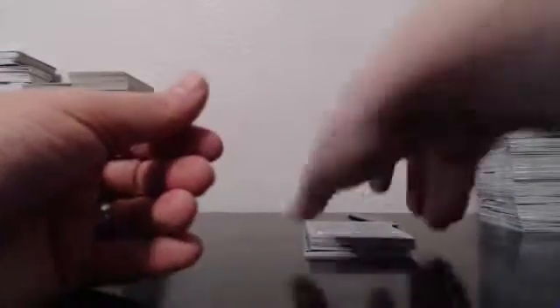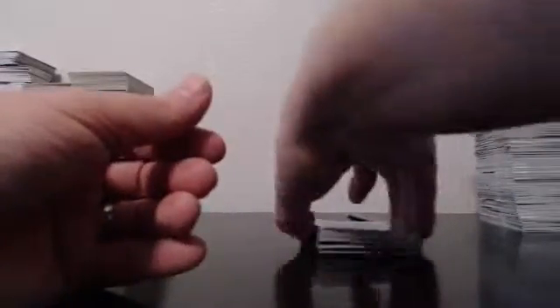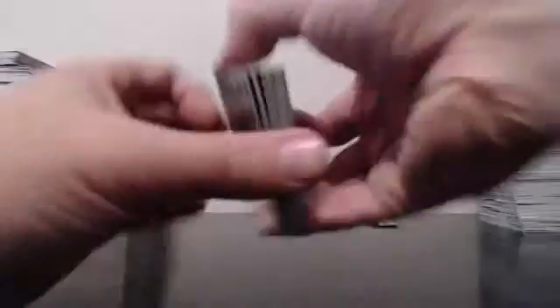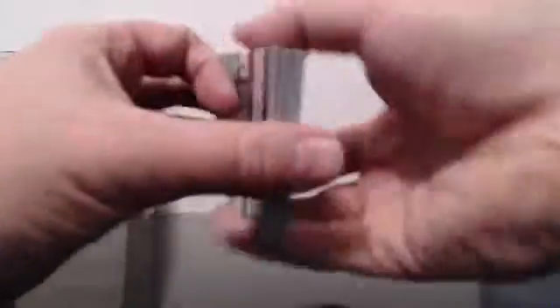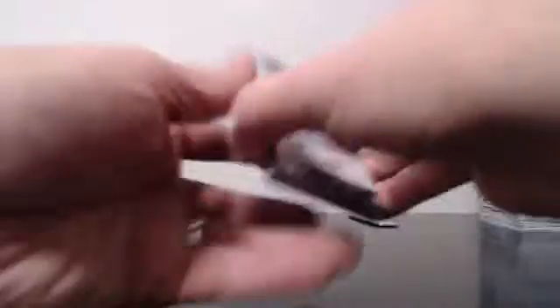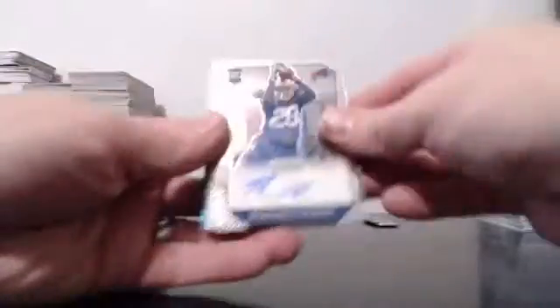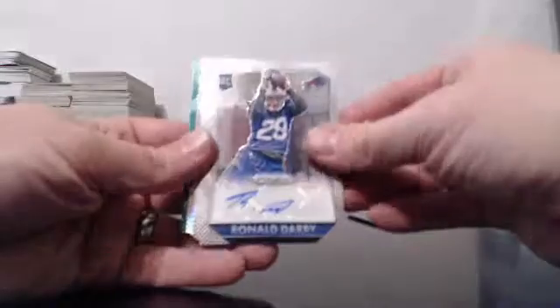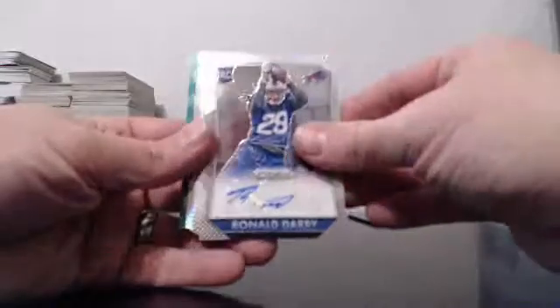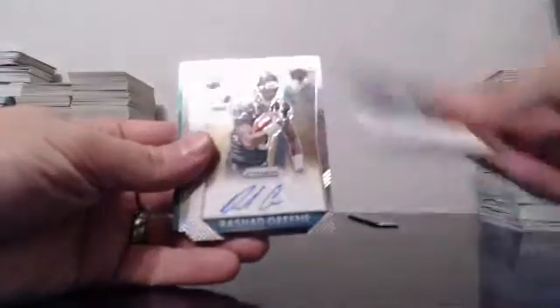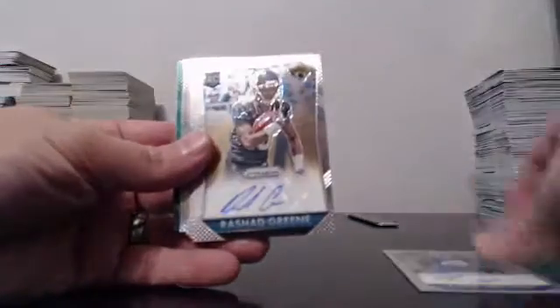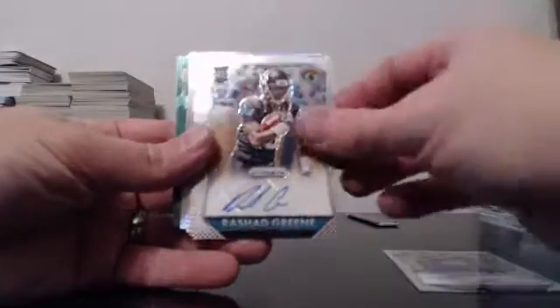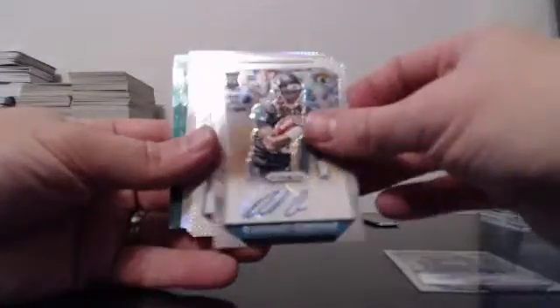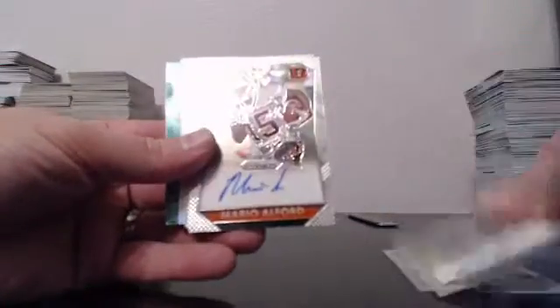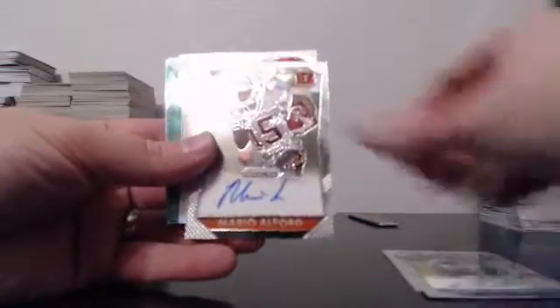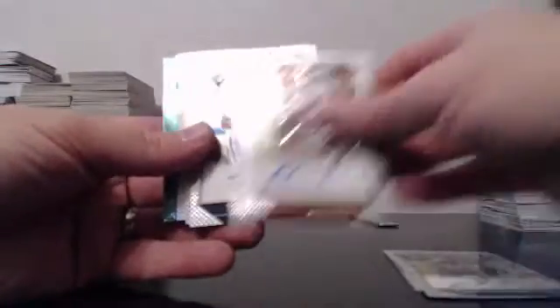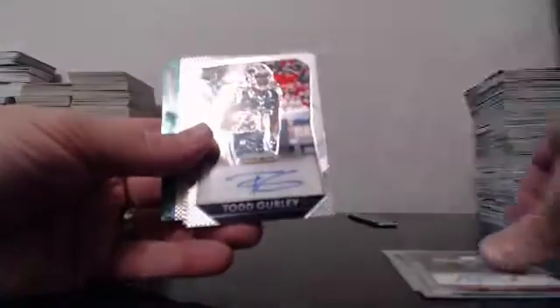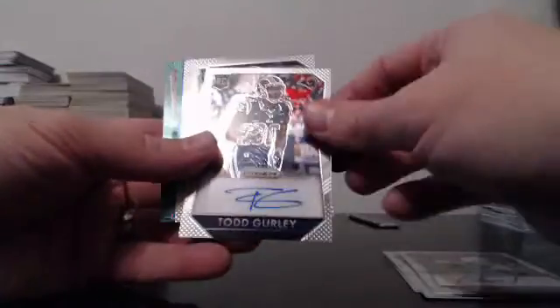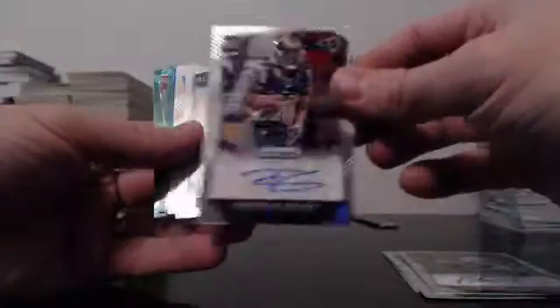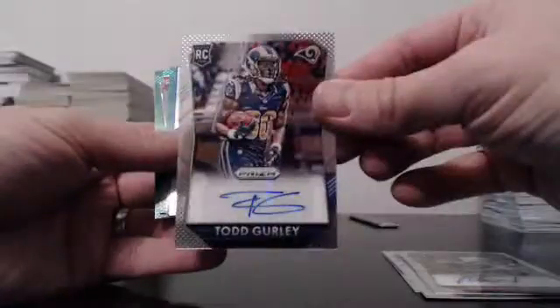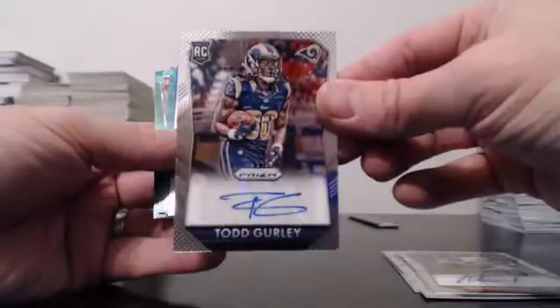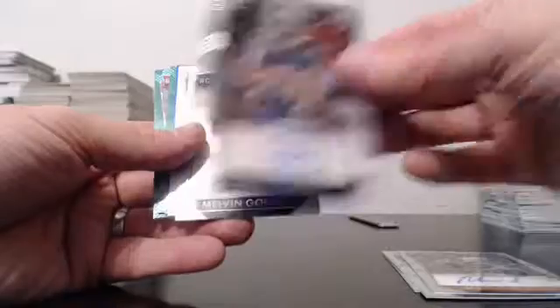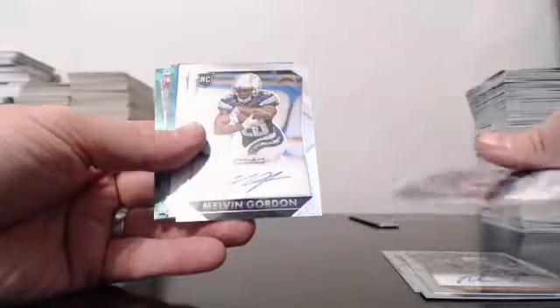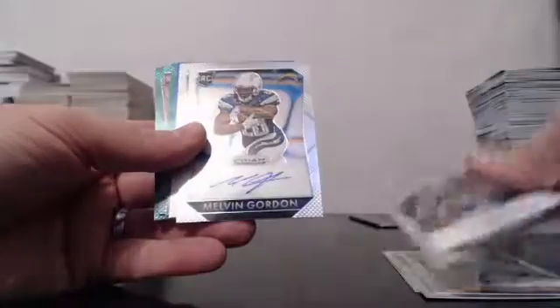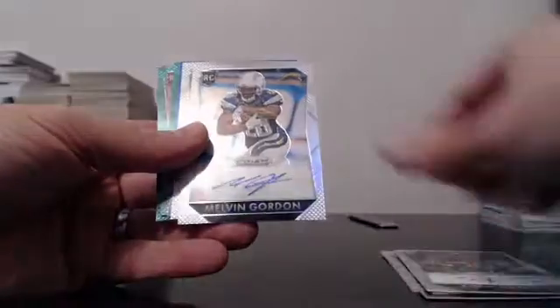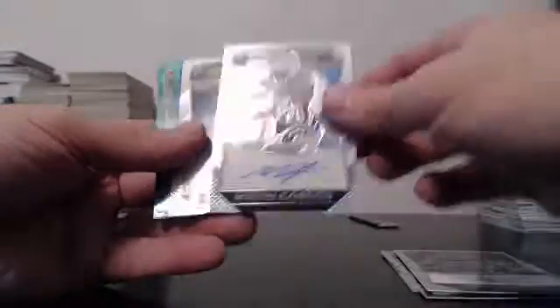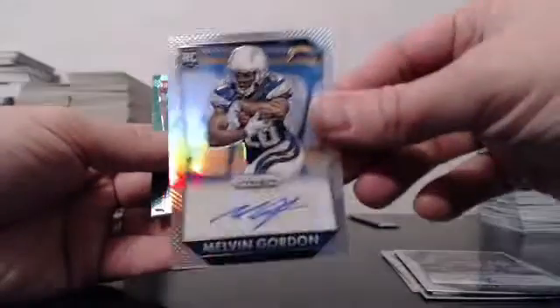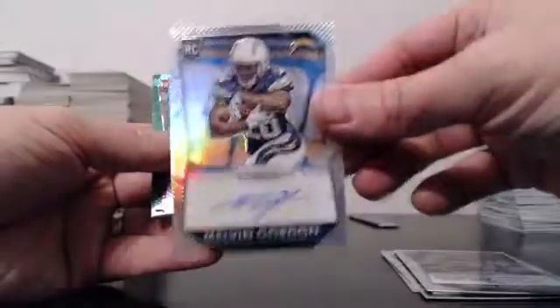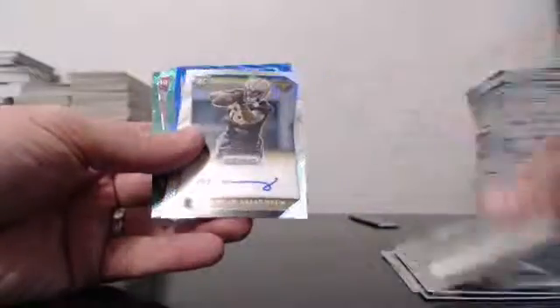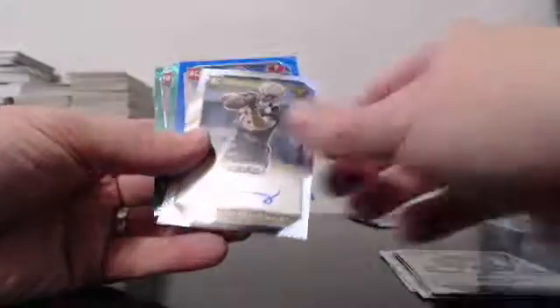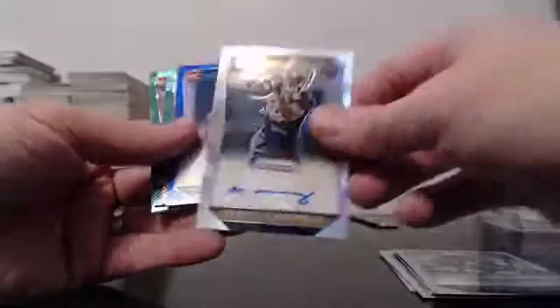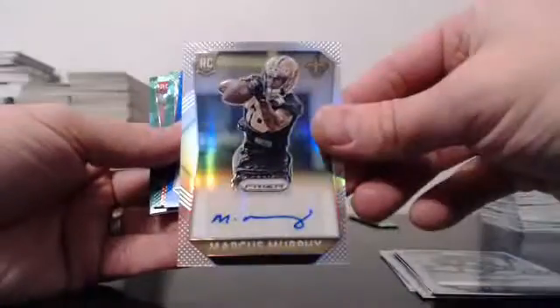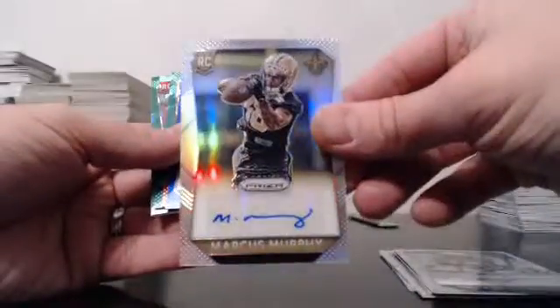Autos were as follows. Base: we had Darby, Green, Alford, and a nice Todd Gurley. Melvin Gordon Prism, and Murphy Prism.